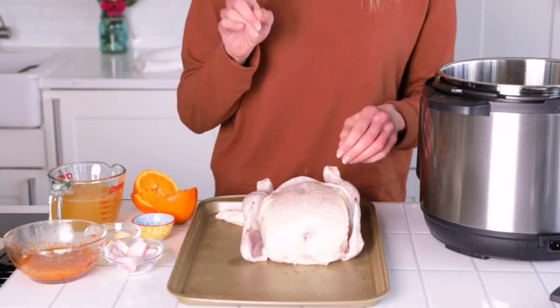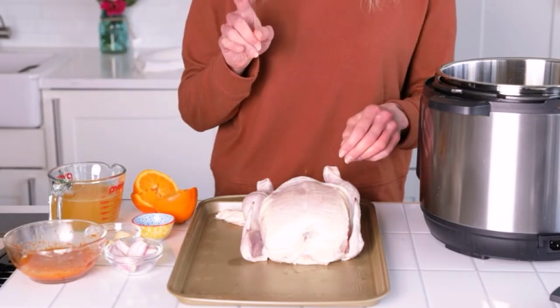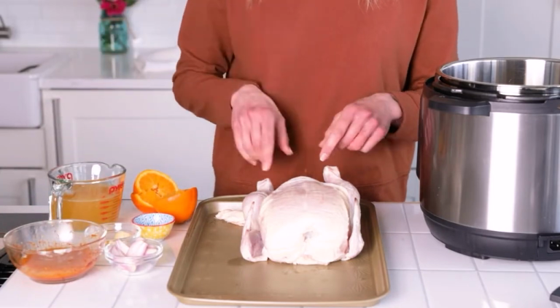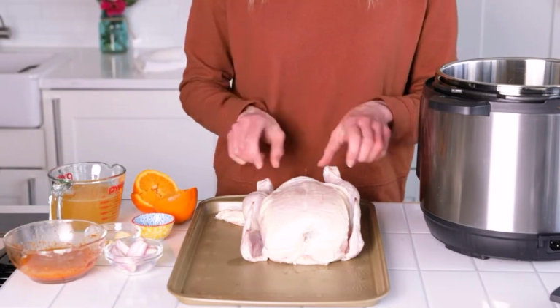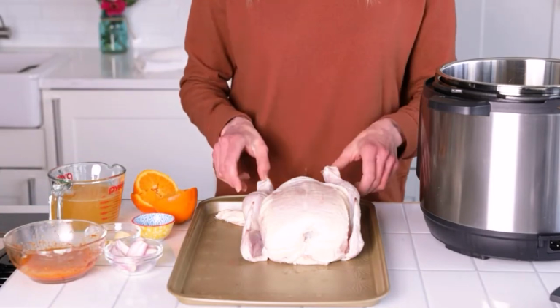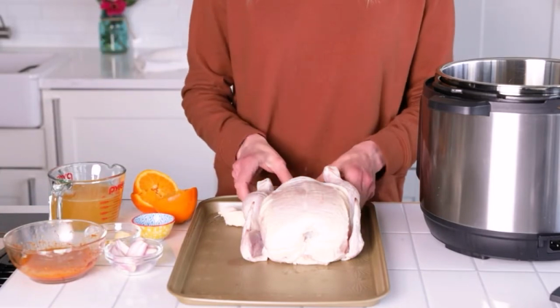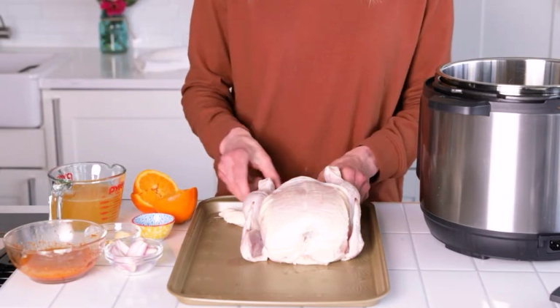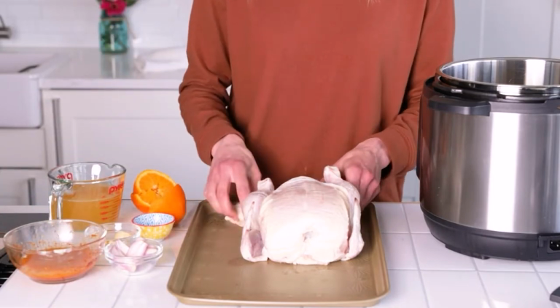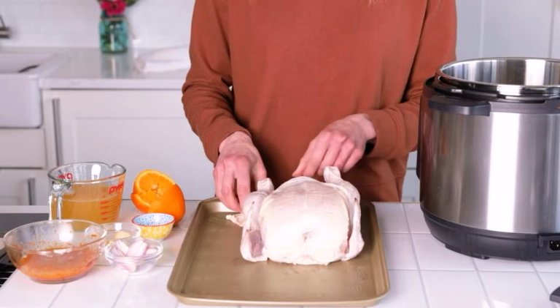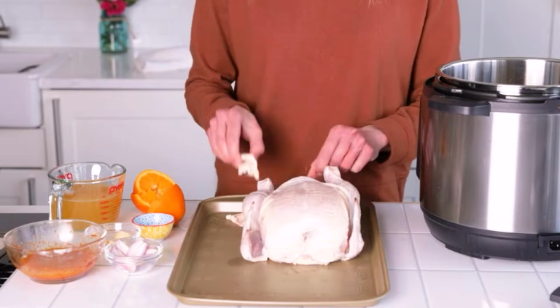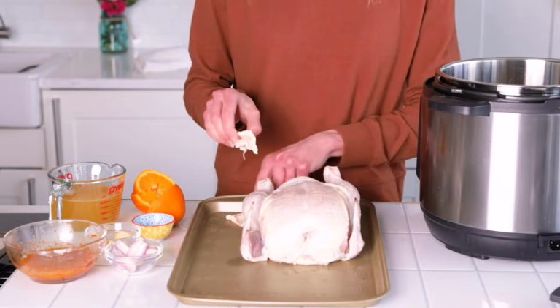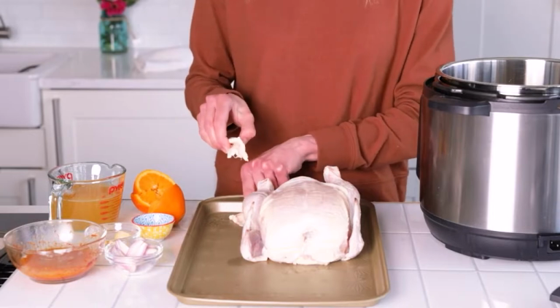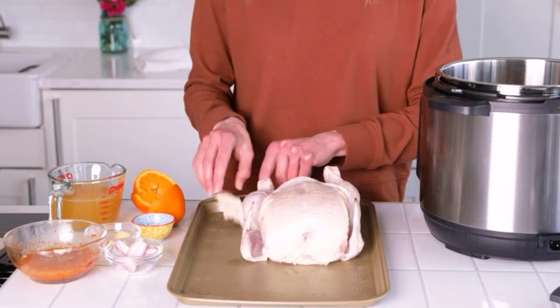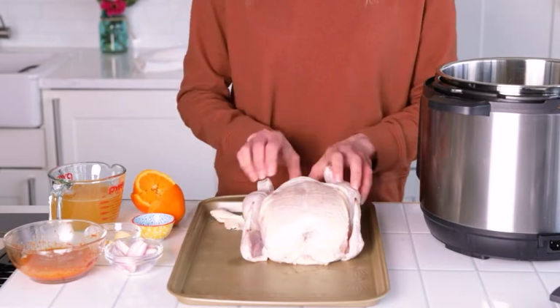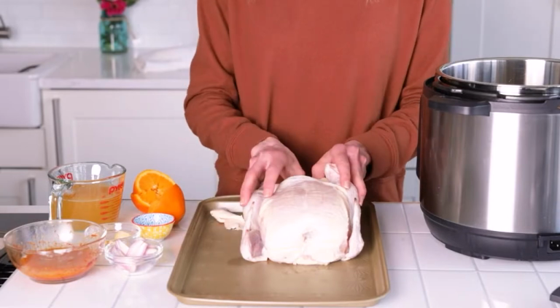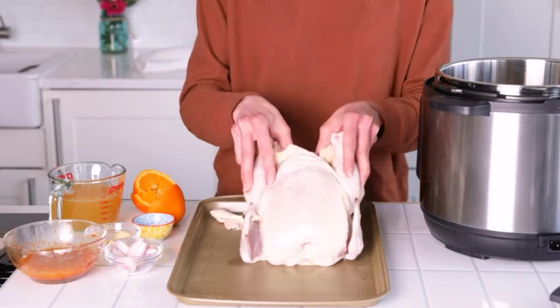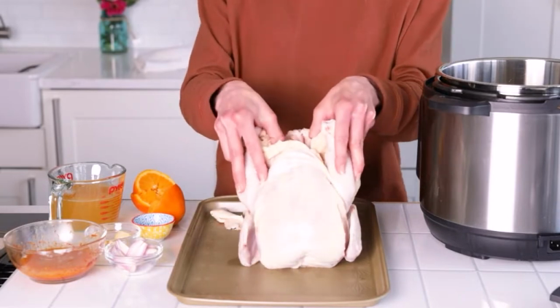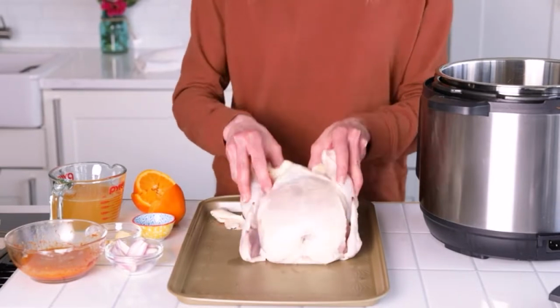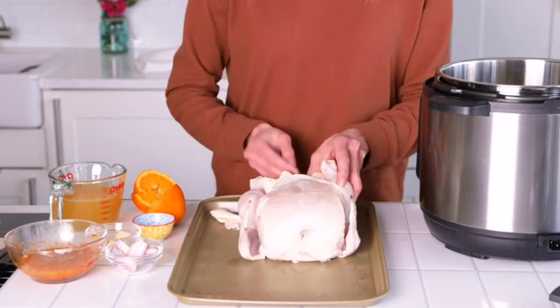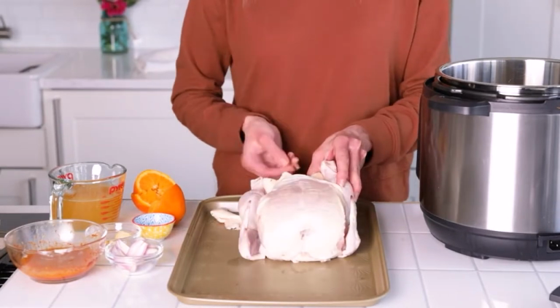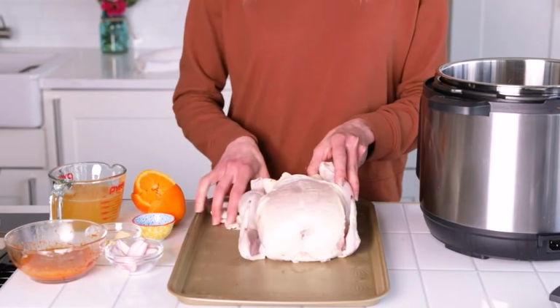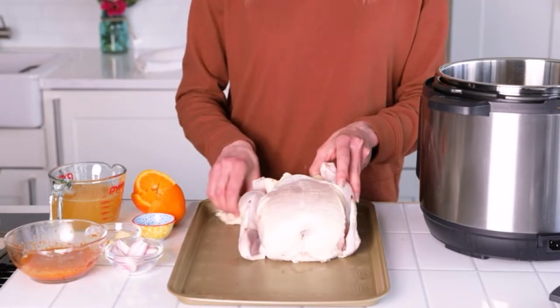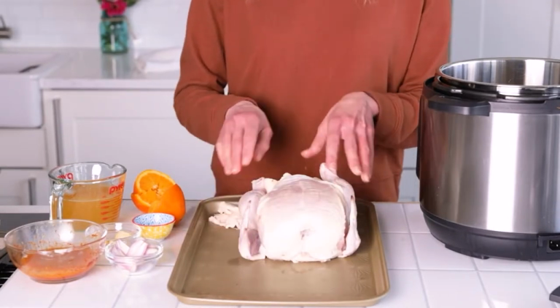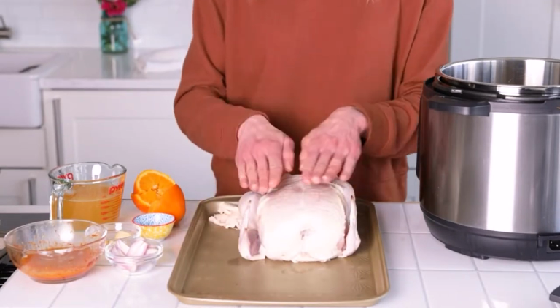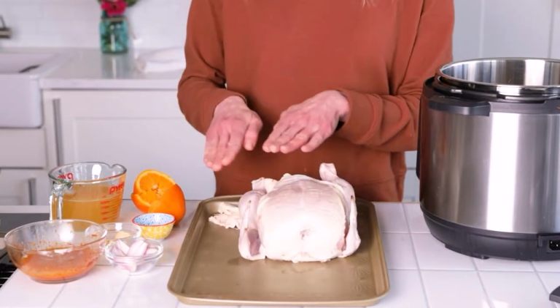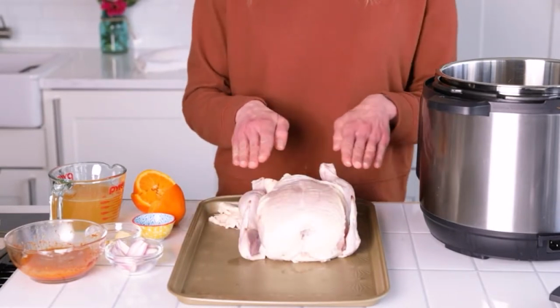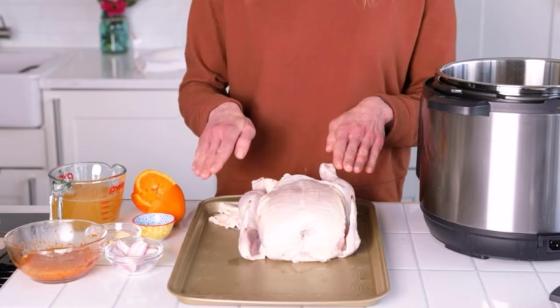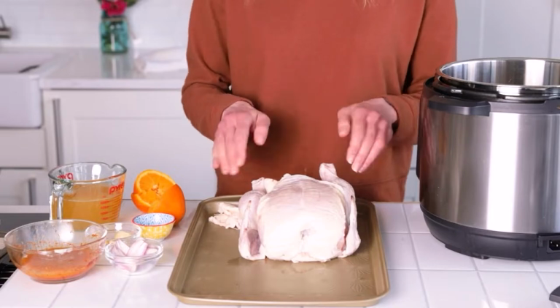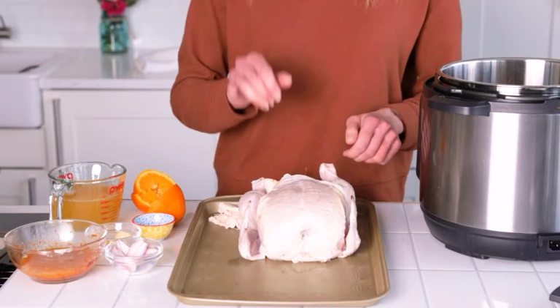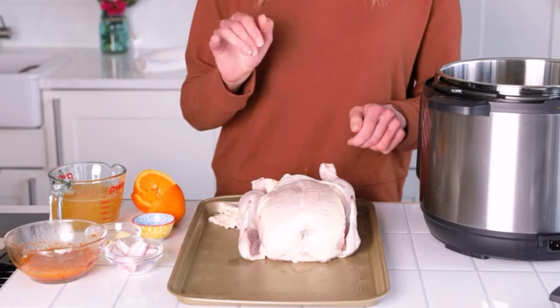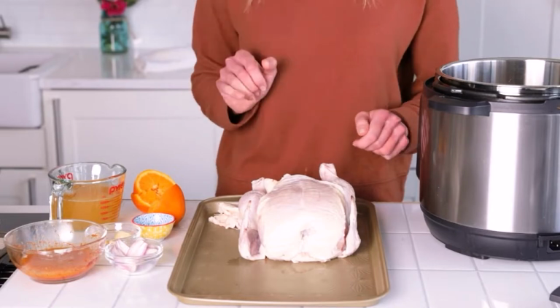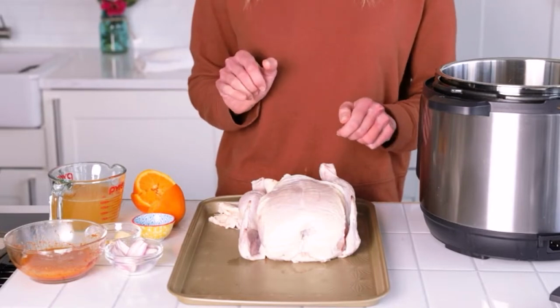But first you want to remove those giblets. We're going to get in there — reaching in, pull out — and pat it dry before you season.